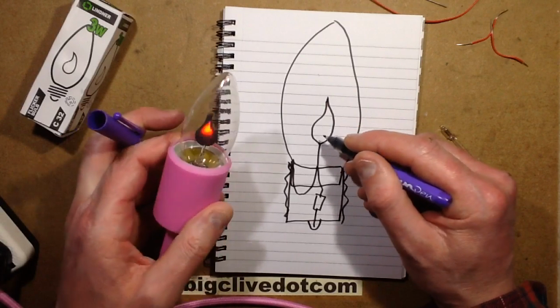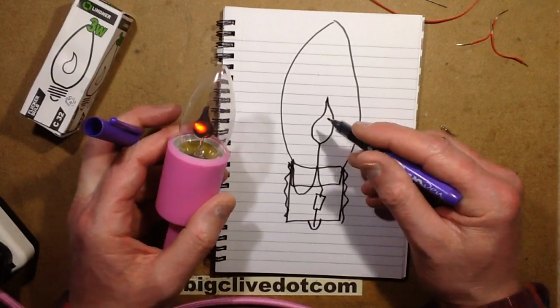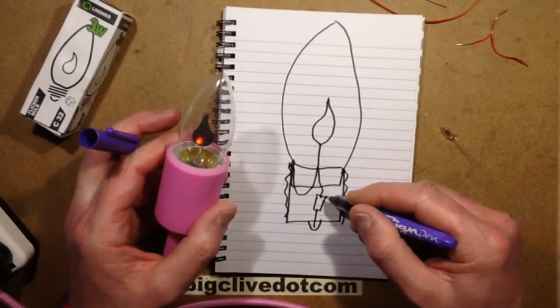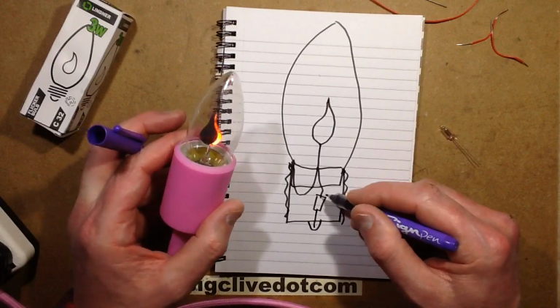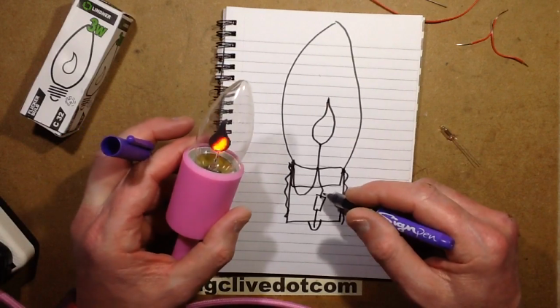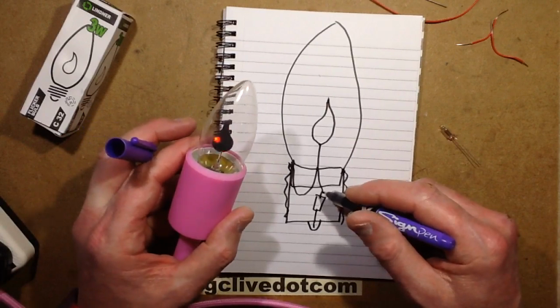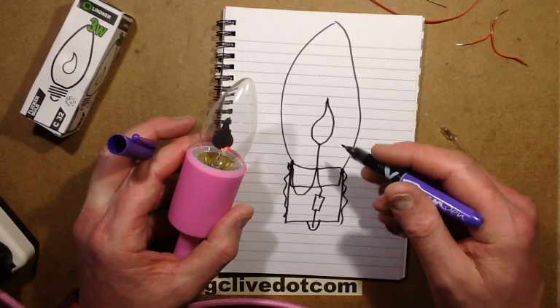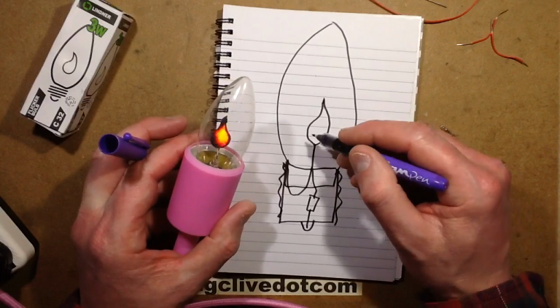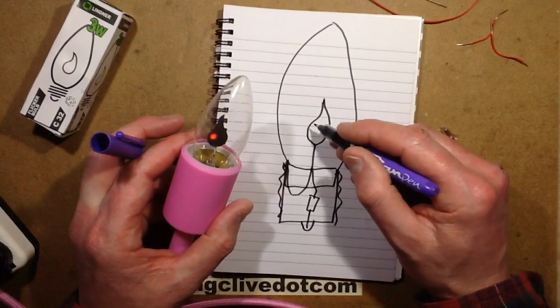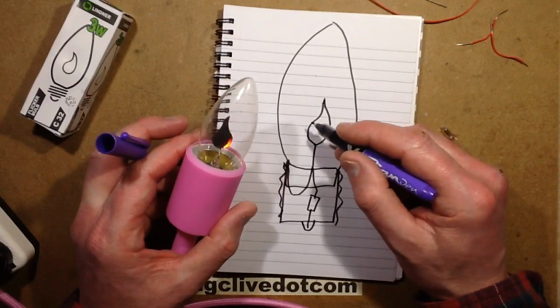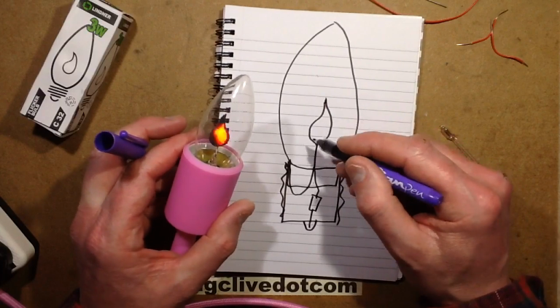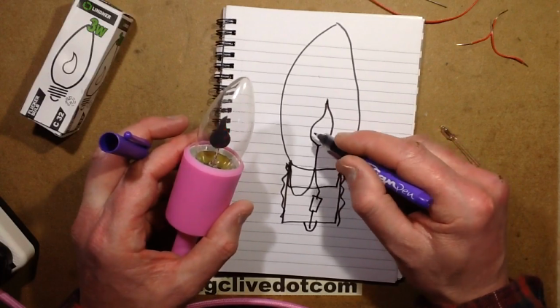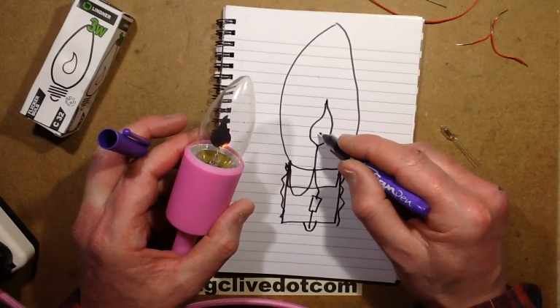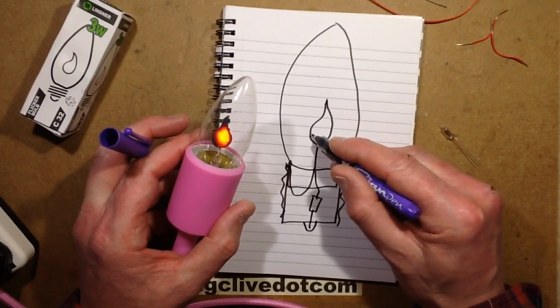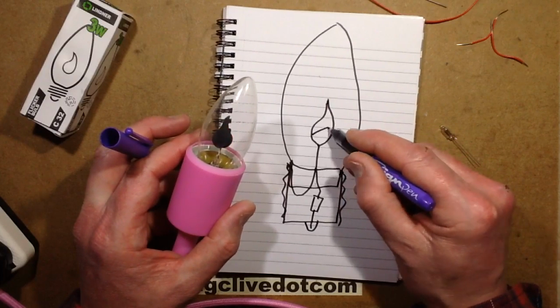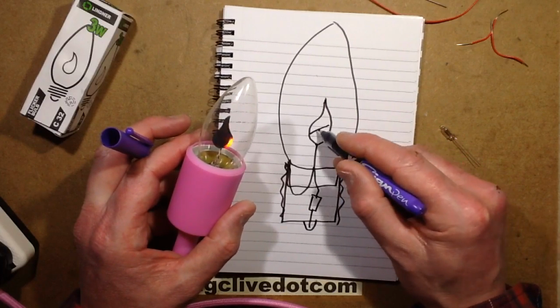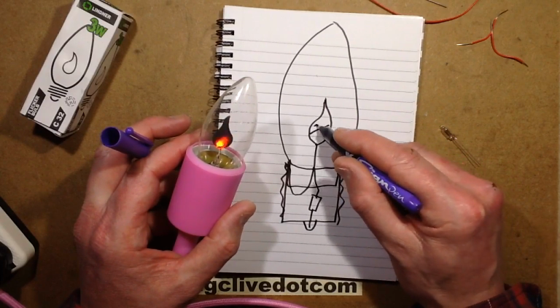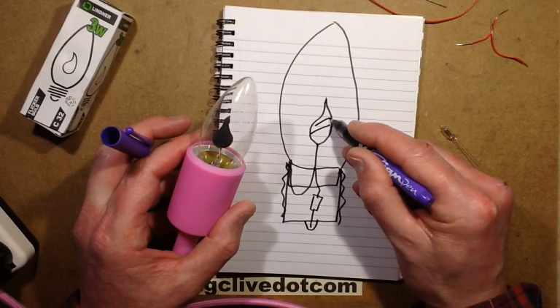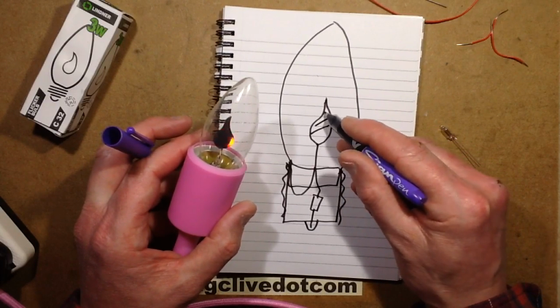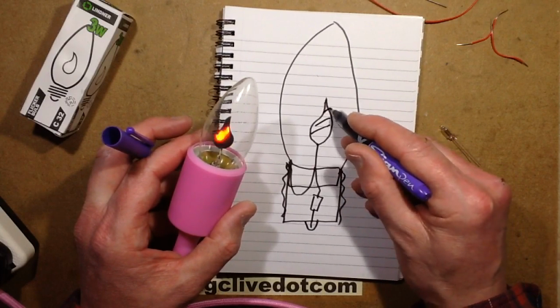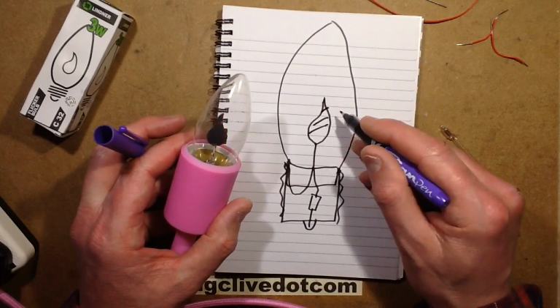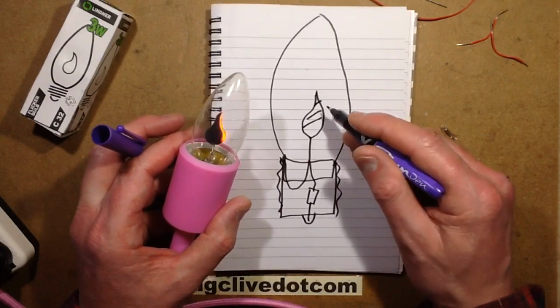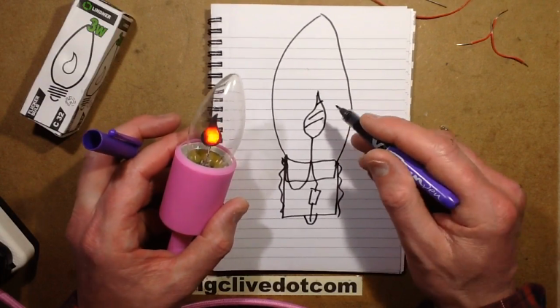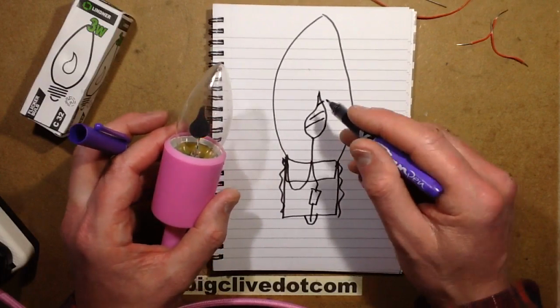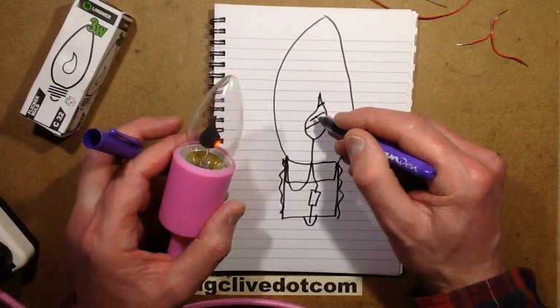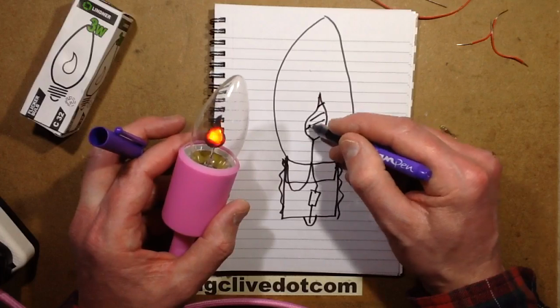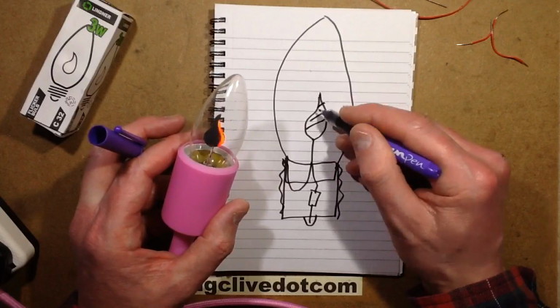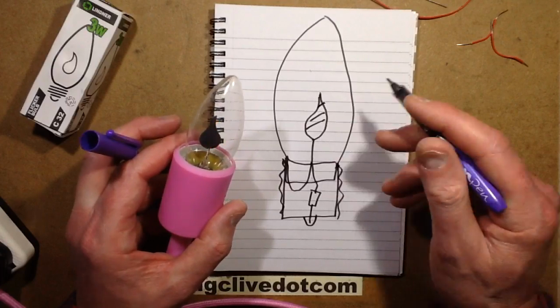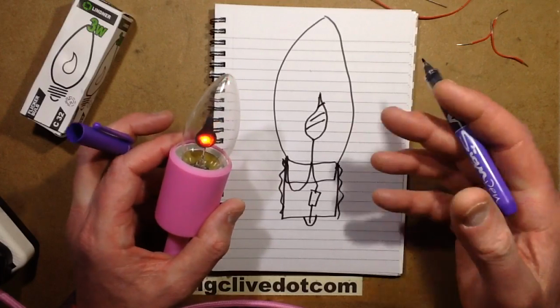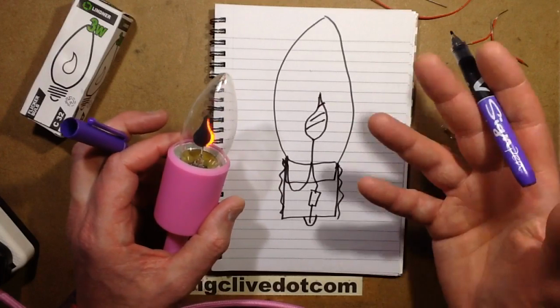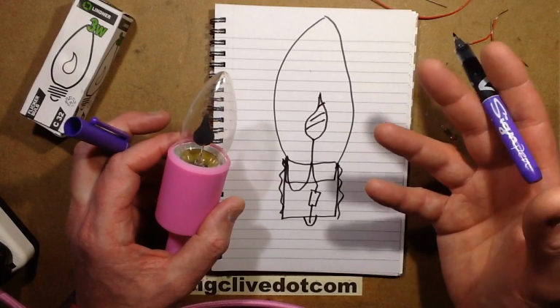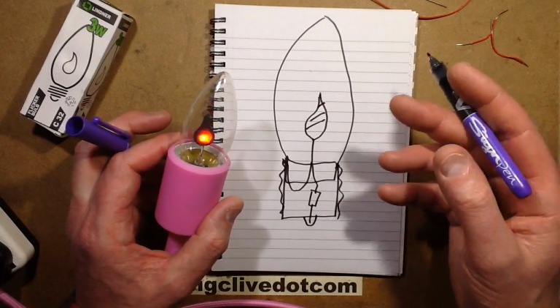If the resistor was a low enough value, progressively more and more of that flame would be illuminated, to the point the whole thing was just lit up like a neon indicator.